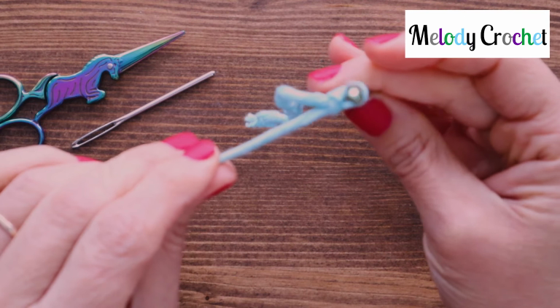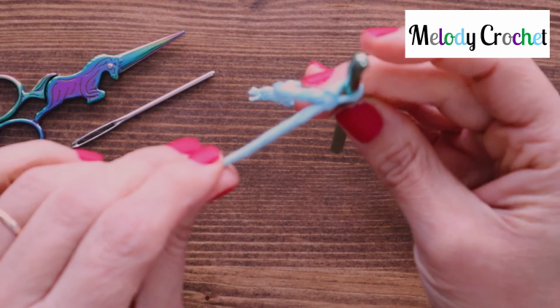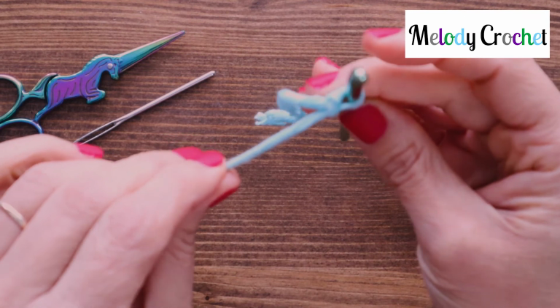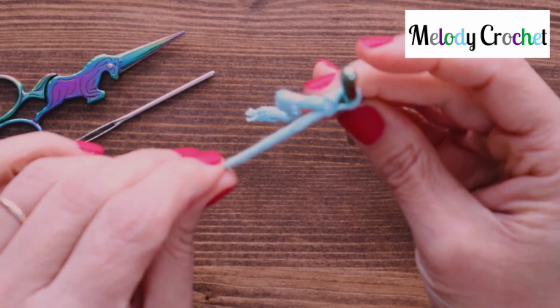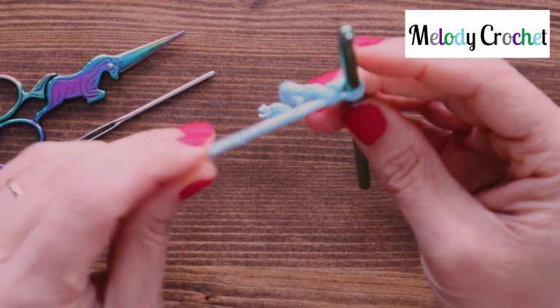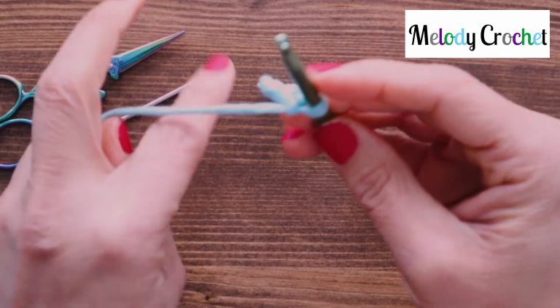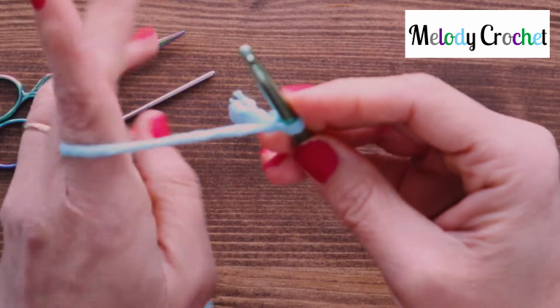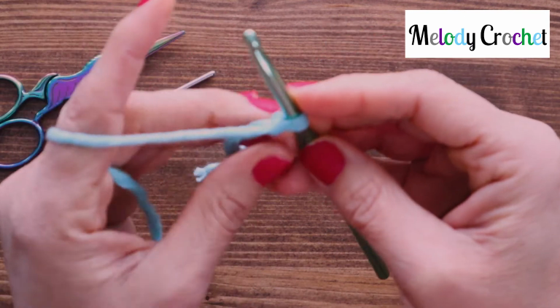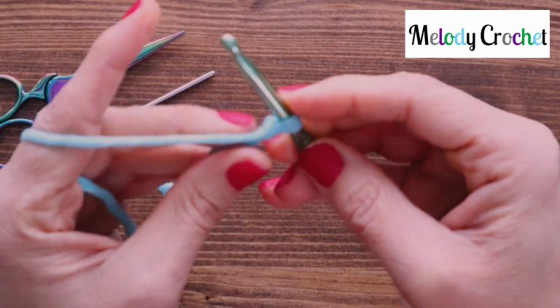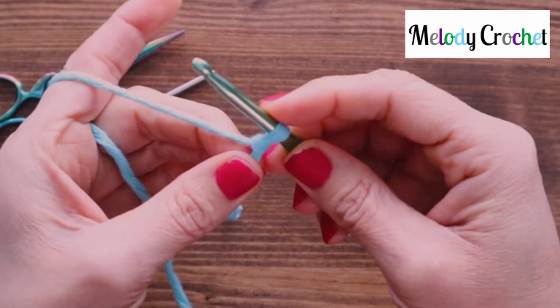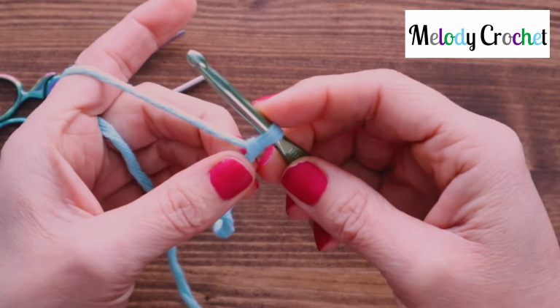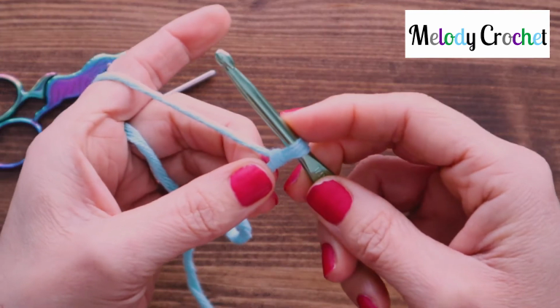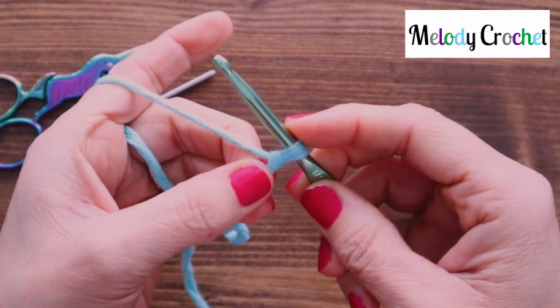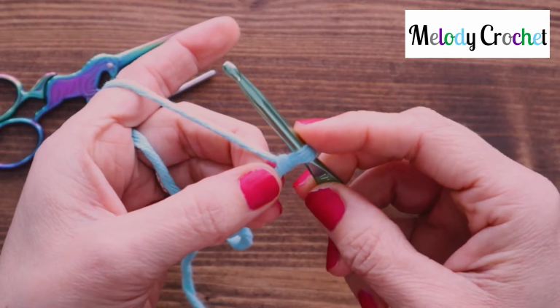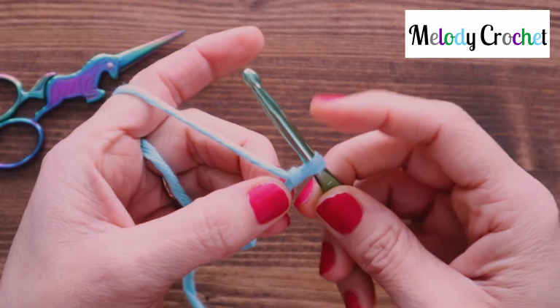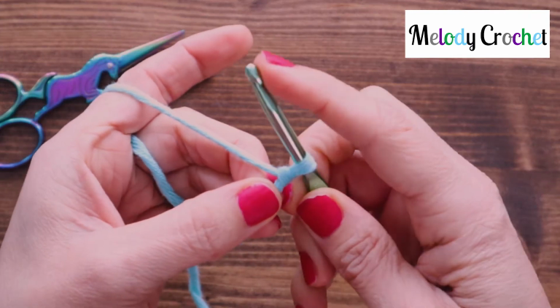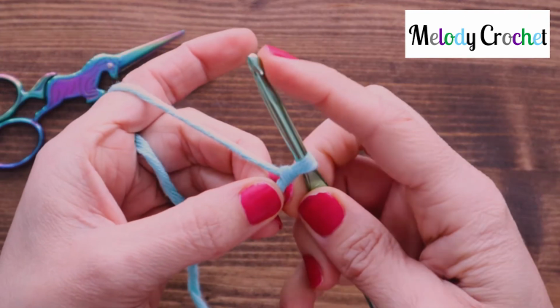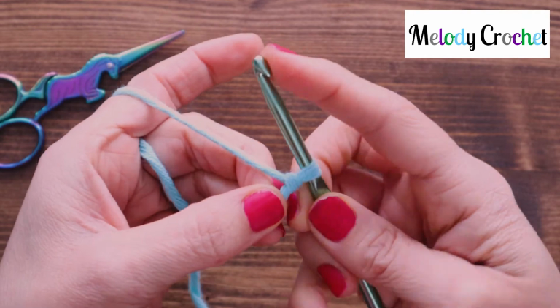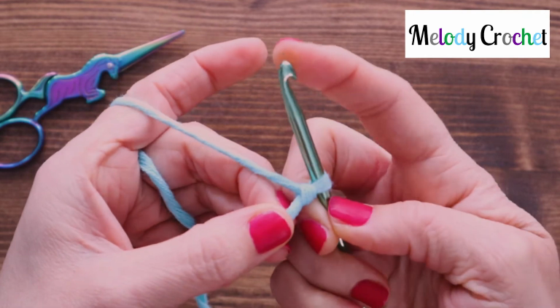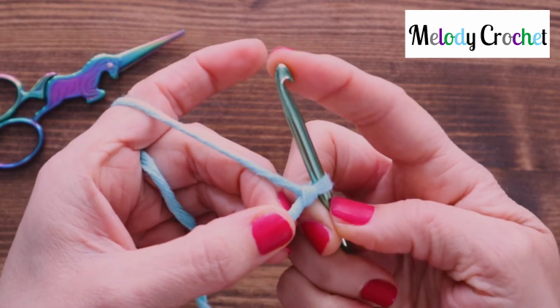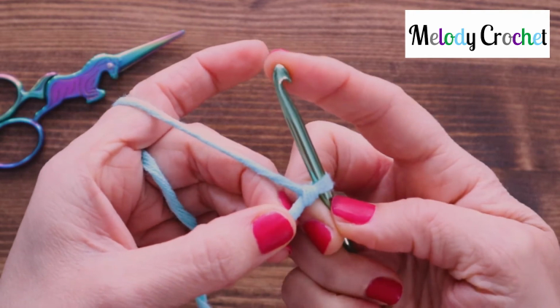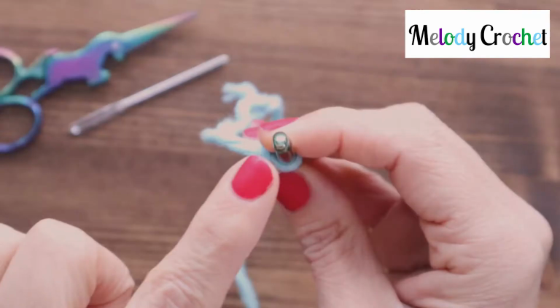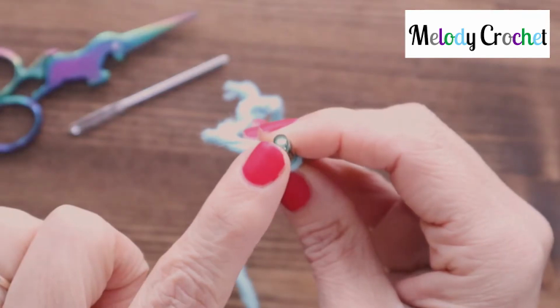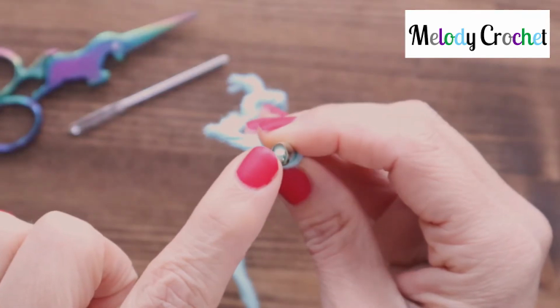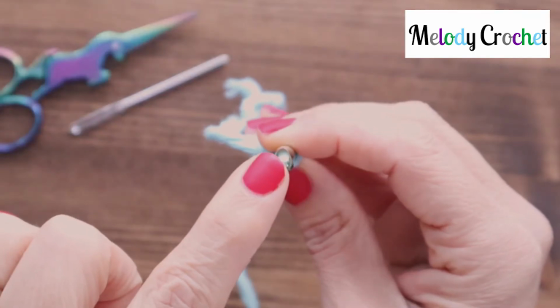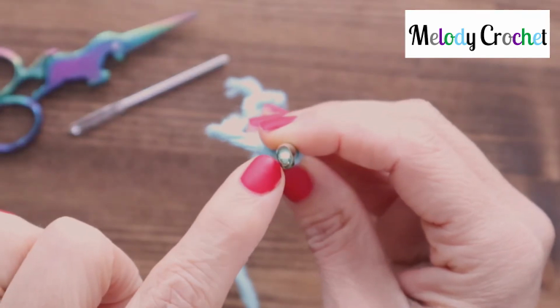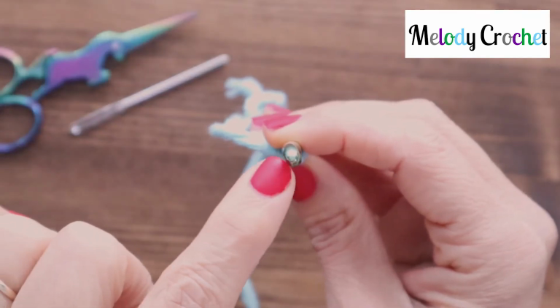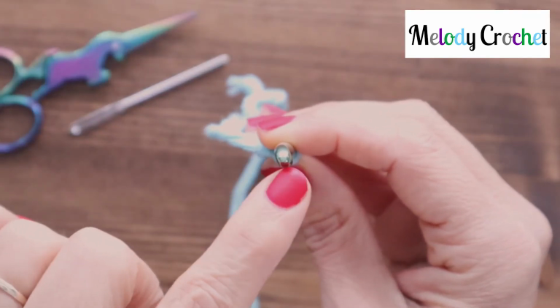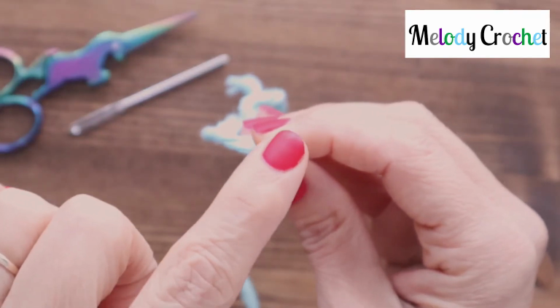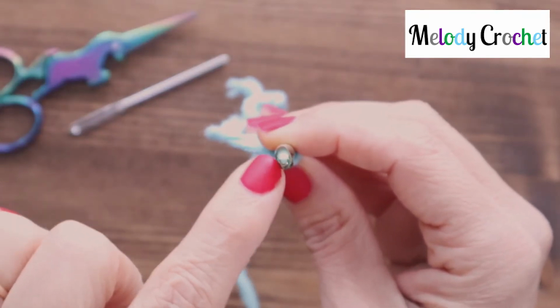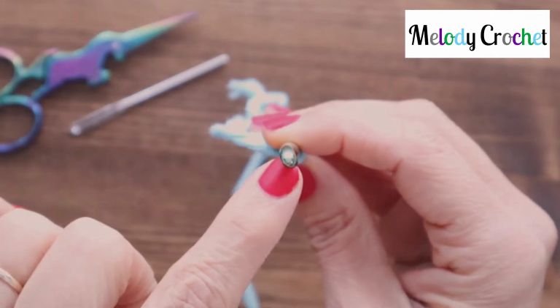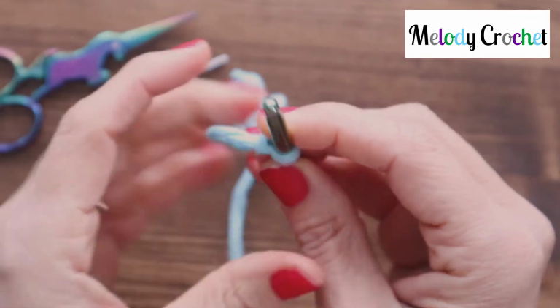No chokeholds allowed — you want to chain nice and loosely. Now this is the head of your crochet hook. If you look at the top, it's shaped like a teardrop.